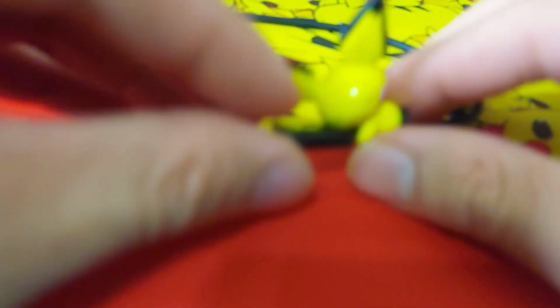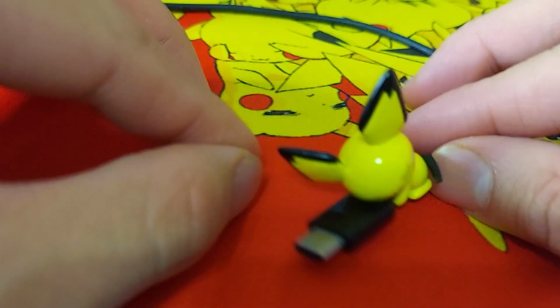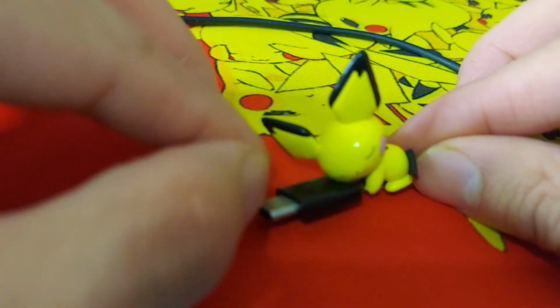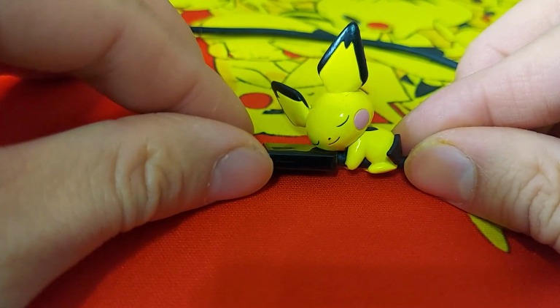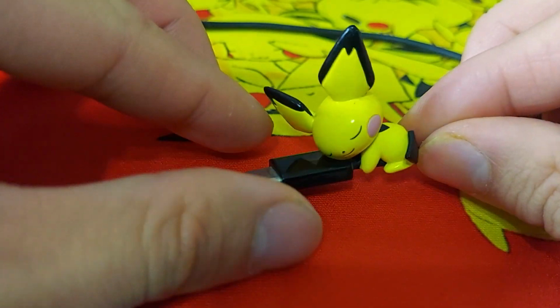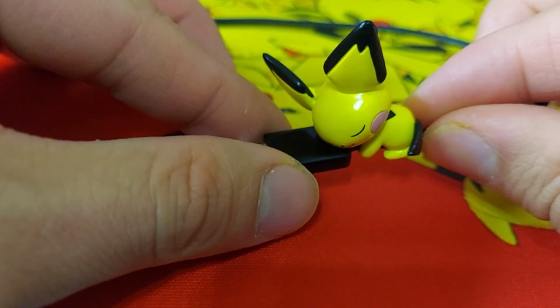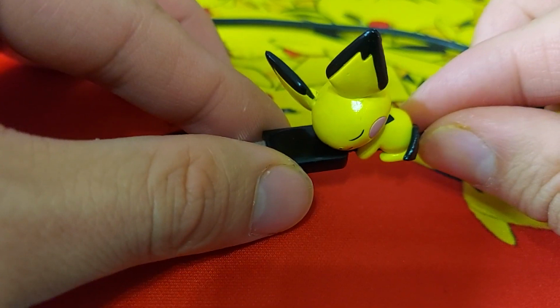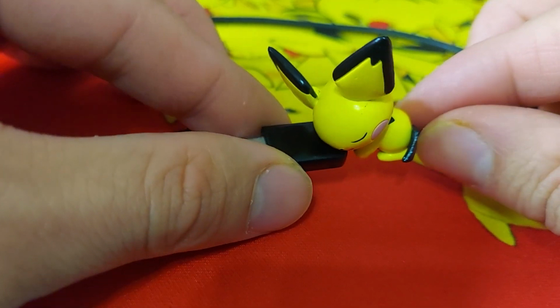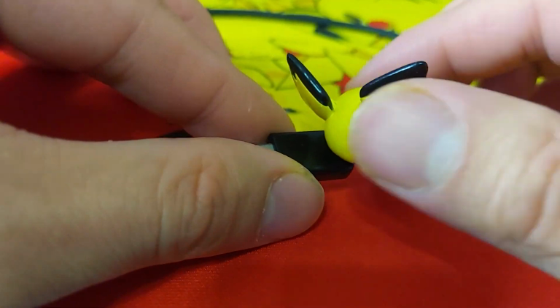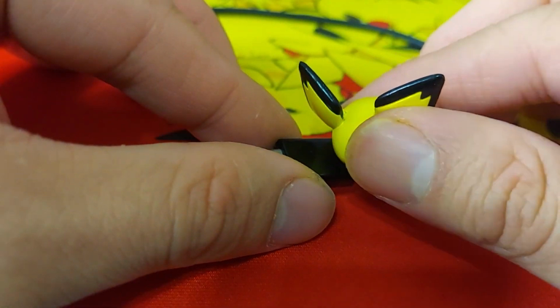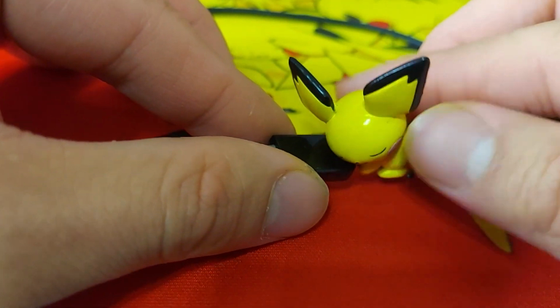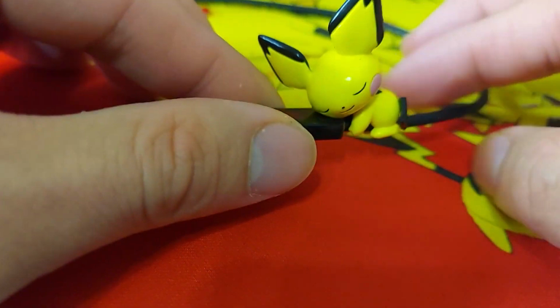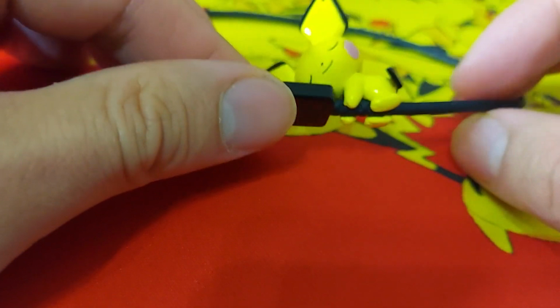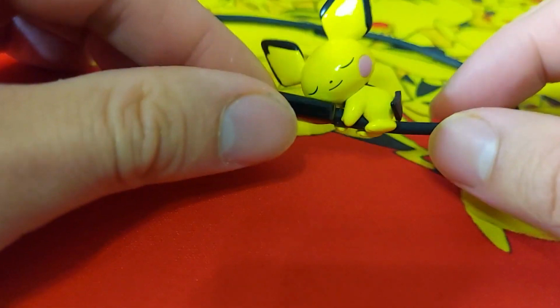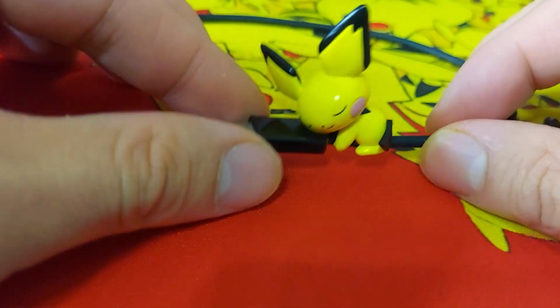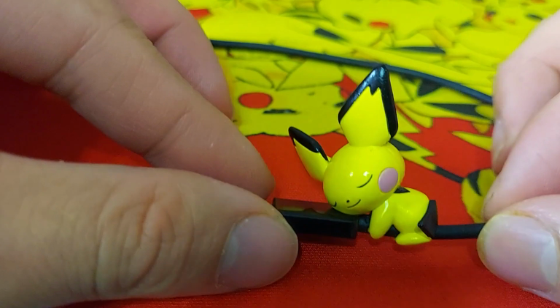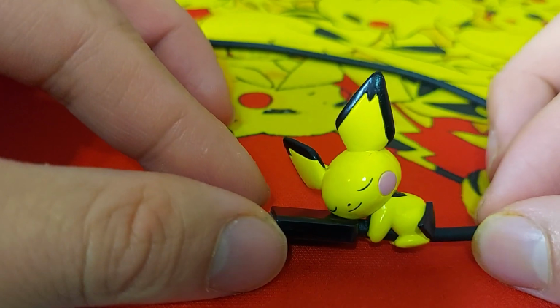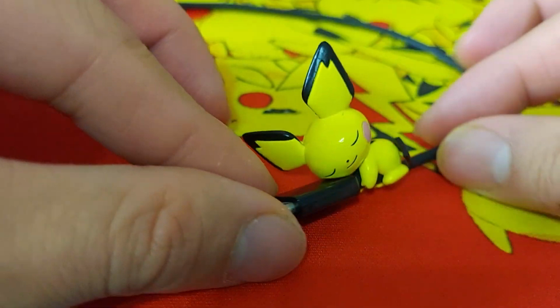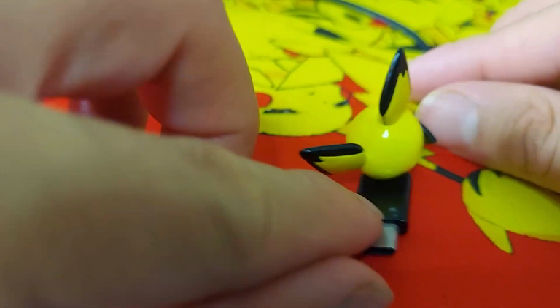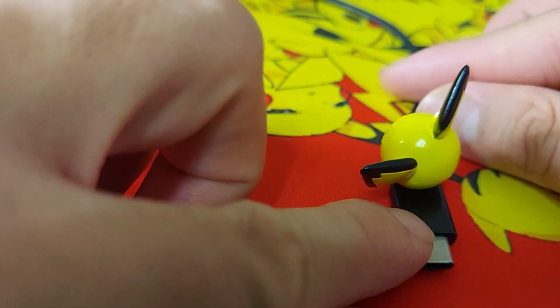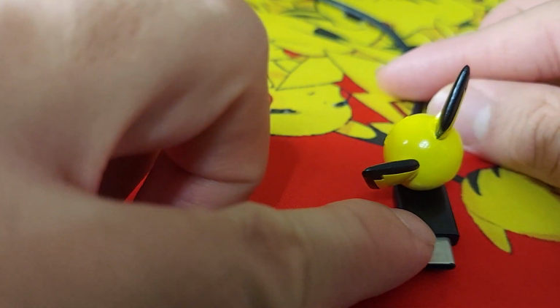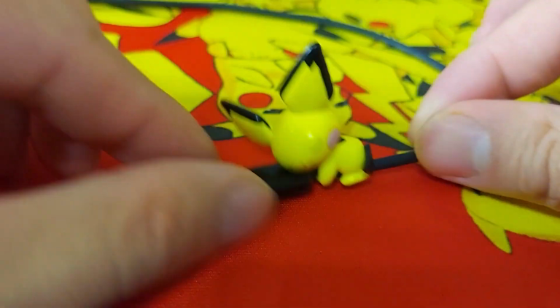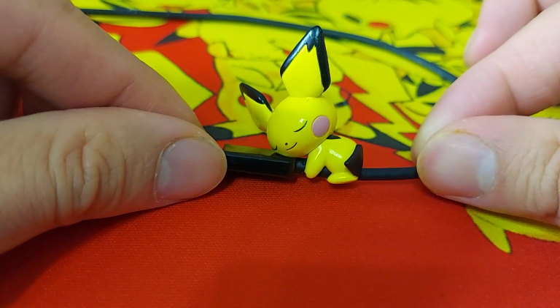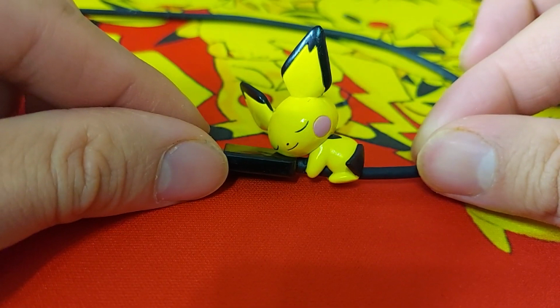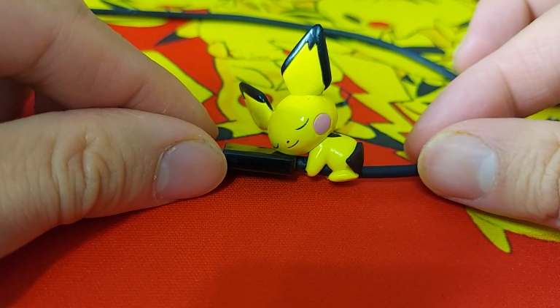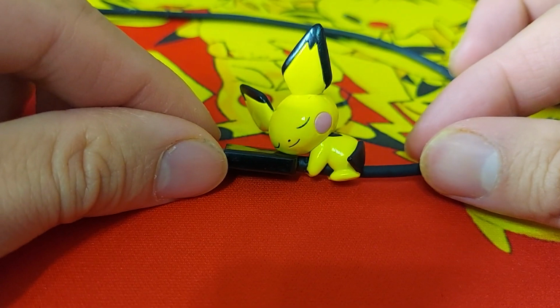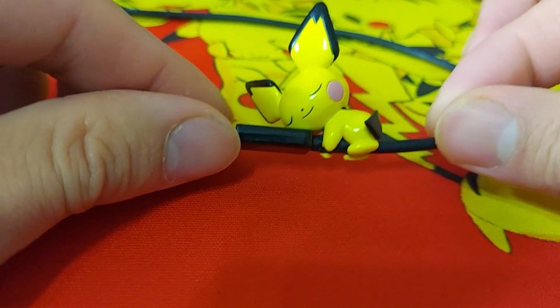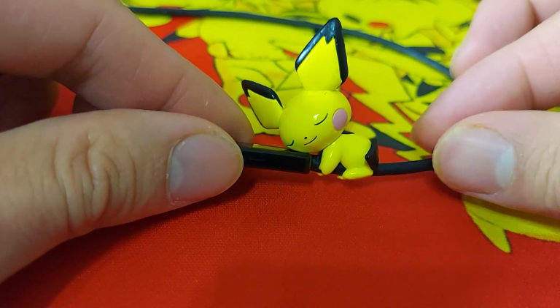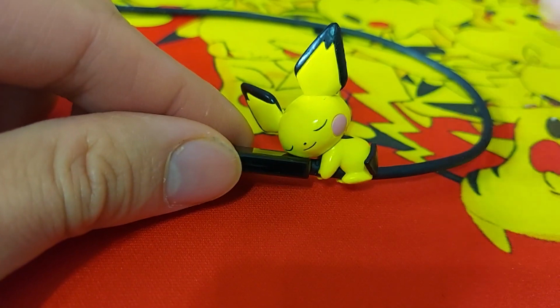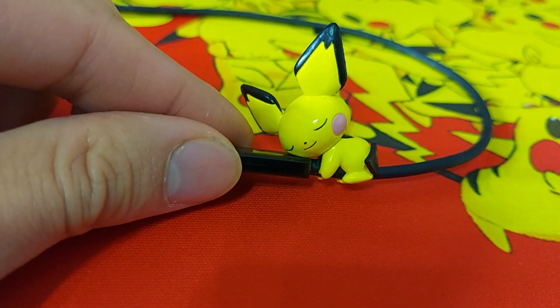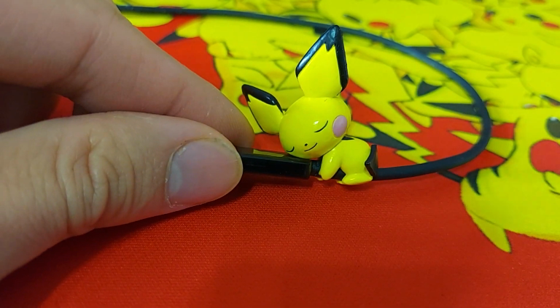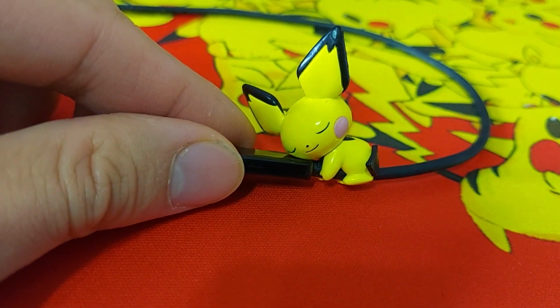It just lays on the cable while you charge. It's getting a little scratched up but I love it, it's so cute. I just wanted to show you that before we start with all these figures. Anyway, let's get started!